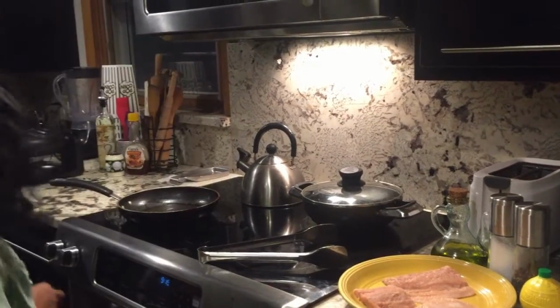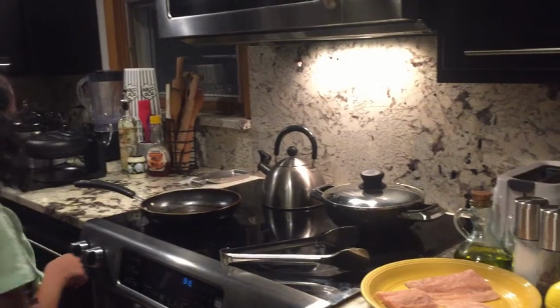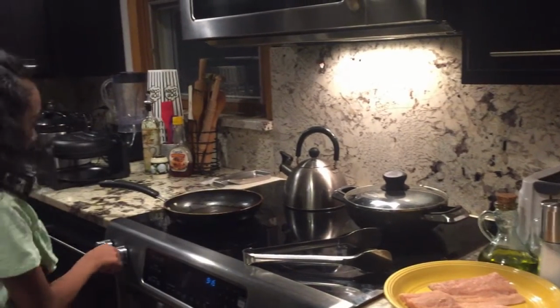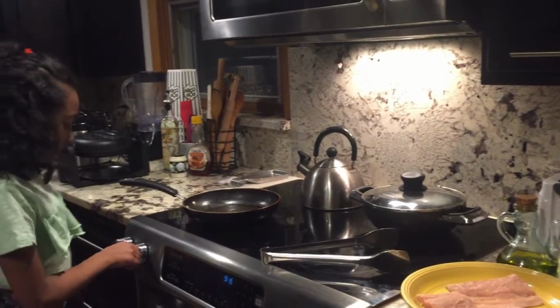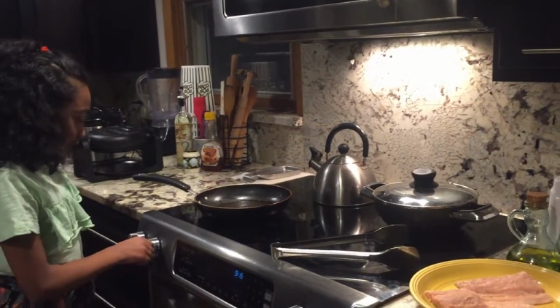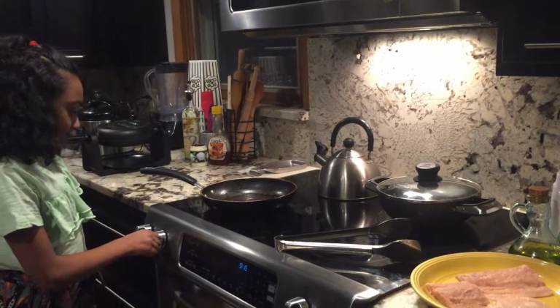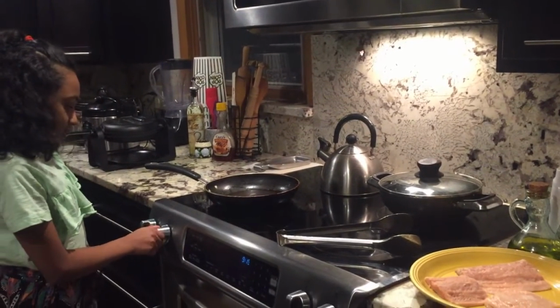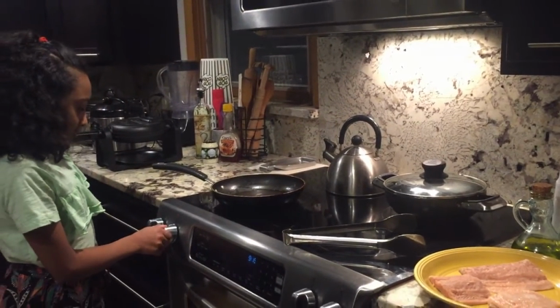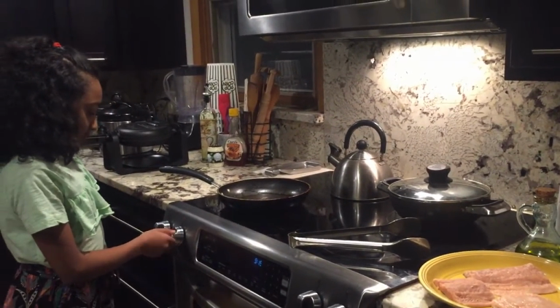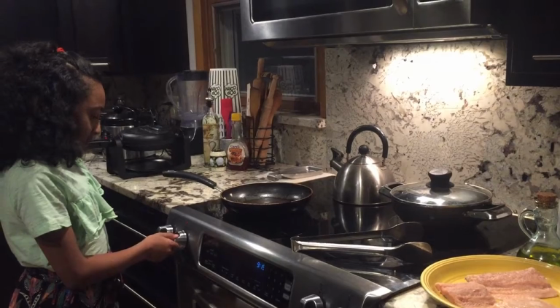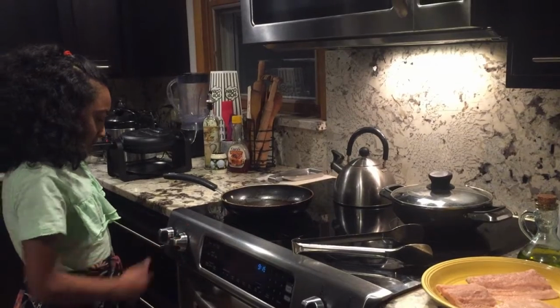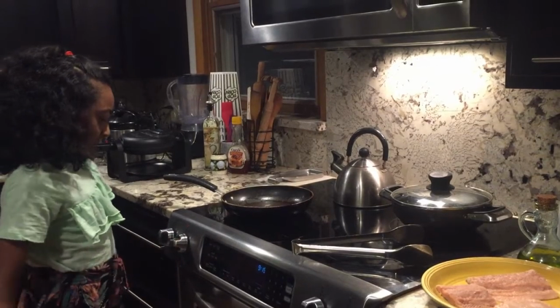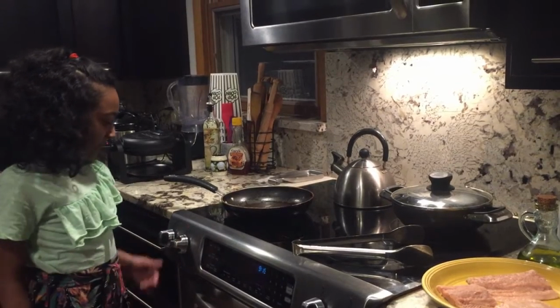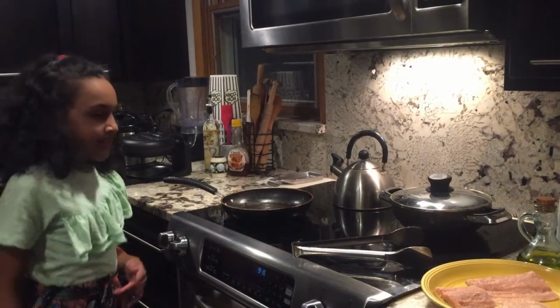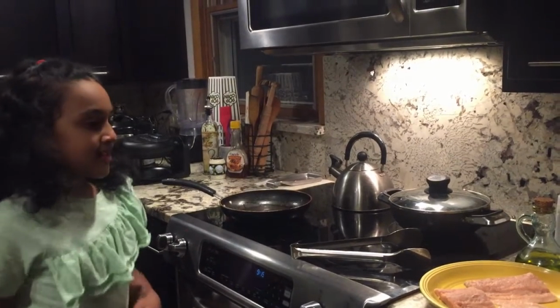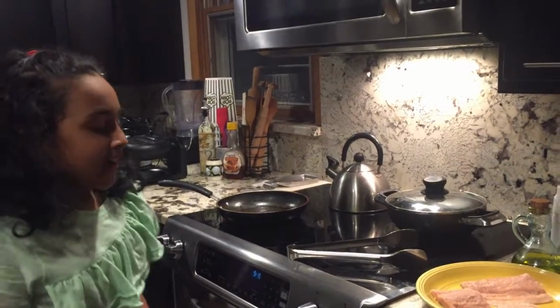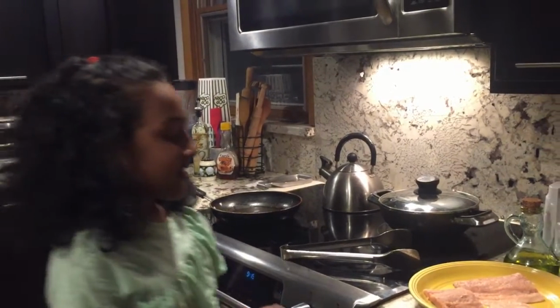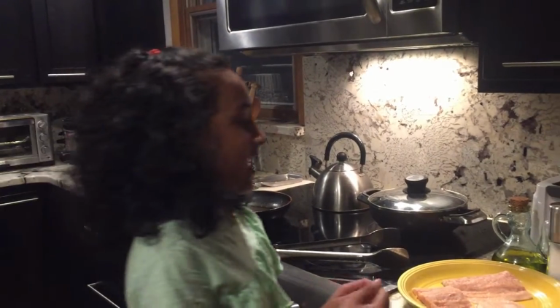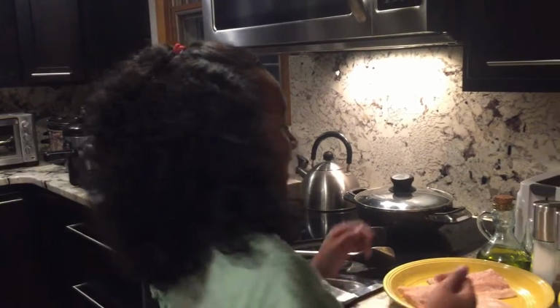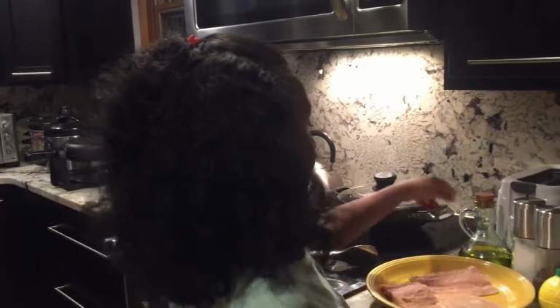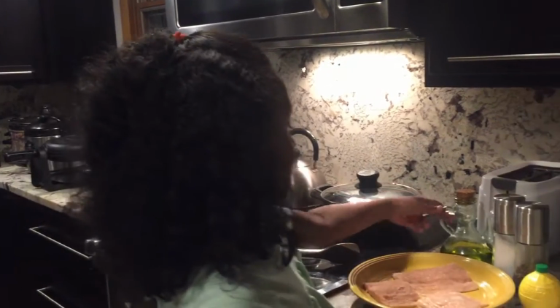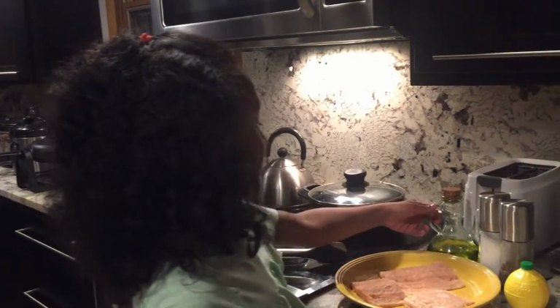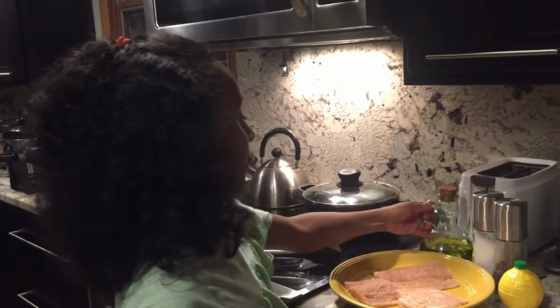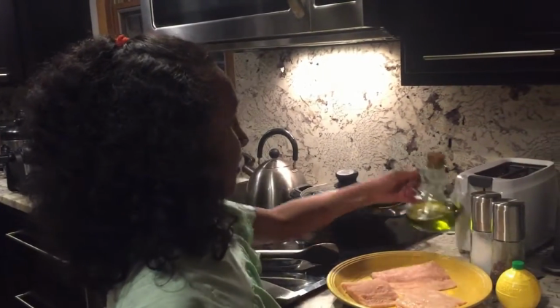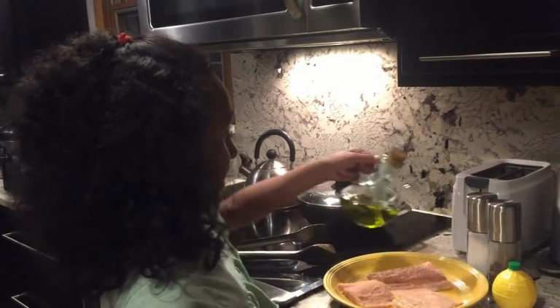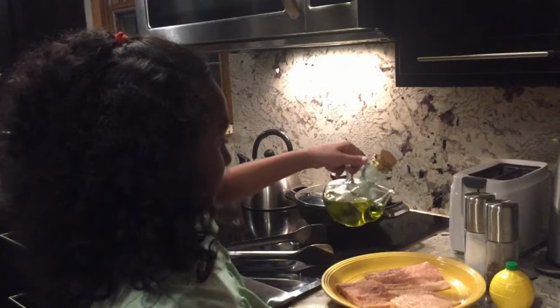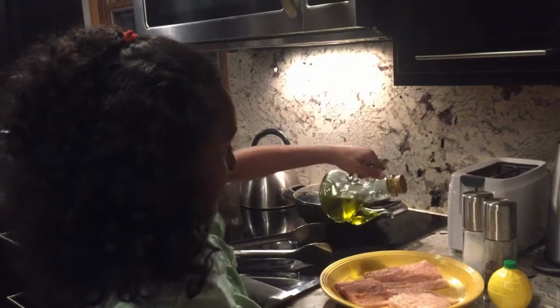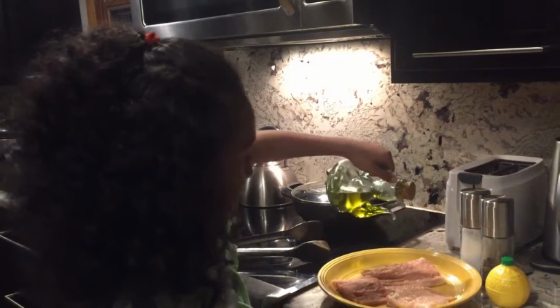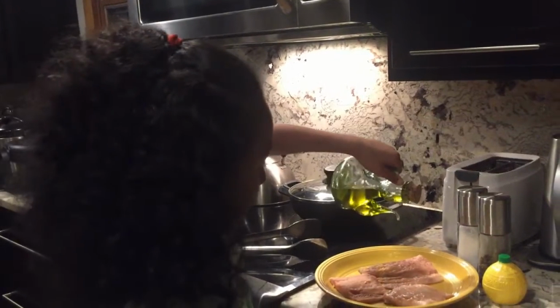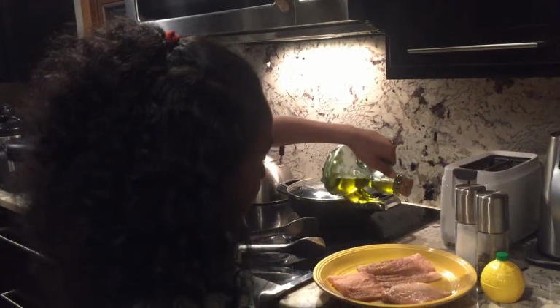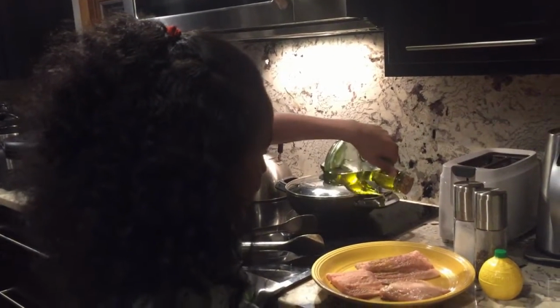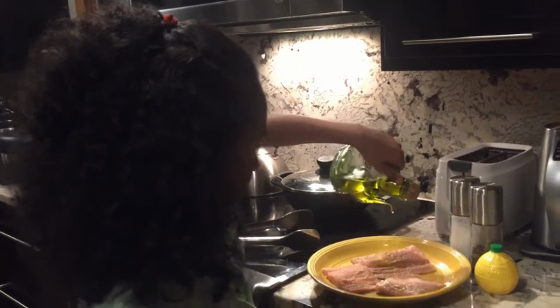Before I start marinating, I'm gonna turn on the stove on medium. Then I'm gonna take some oil and put a little bit of oil around the pan.